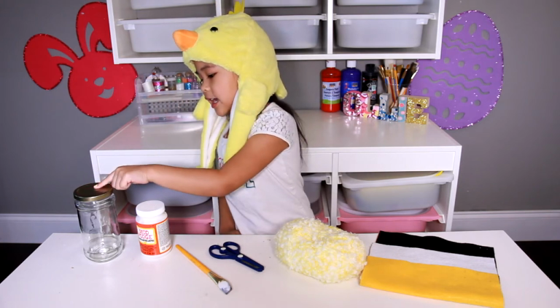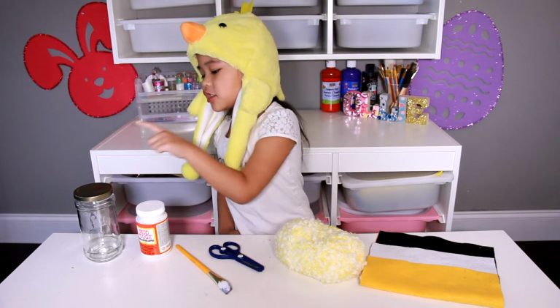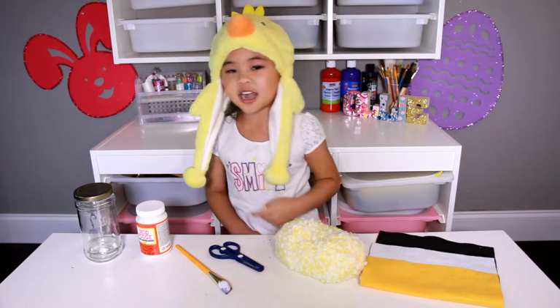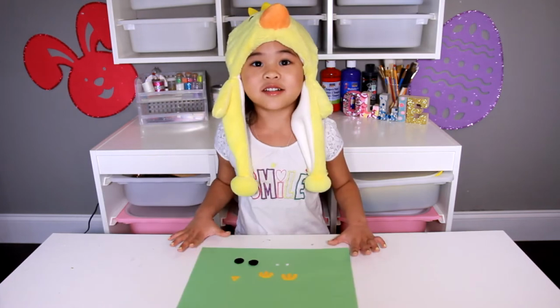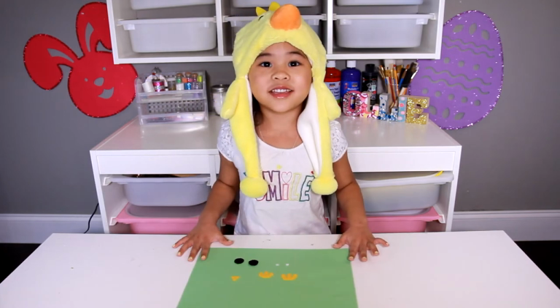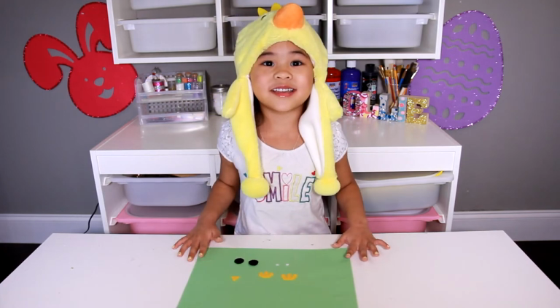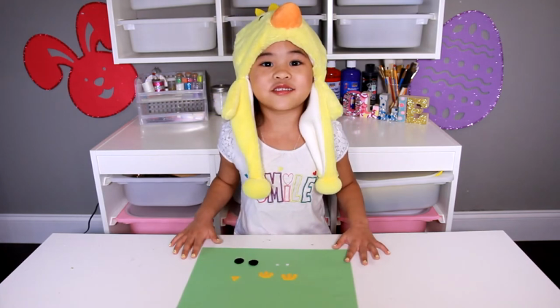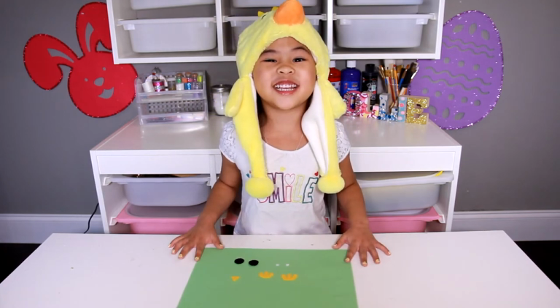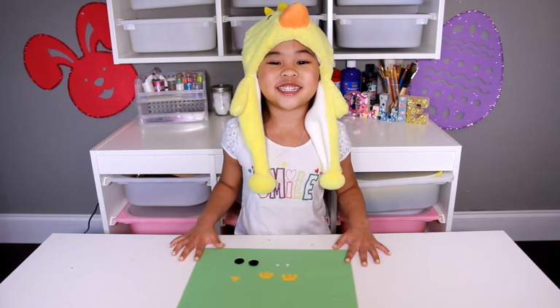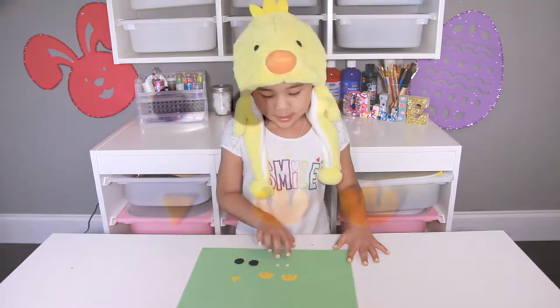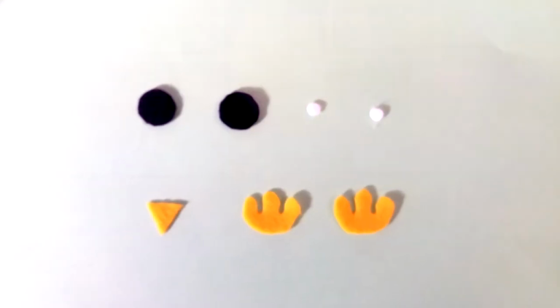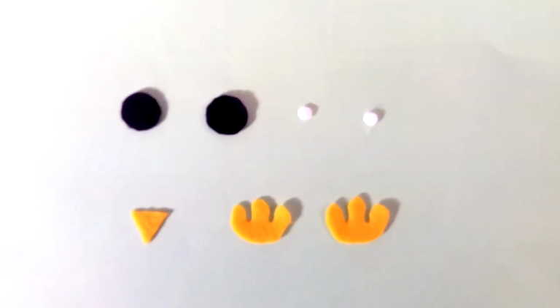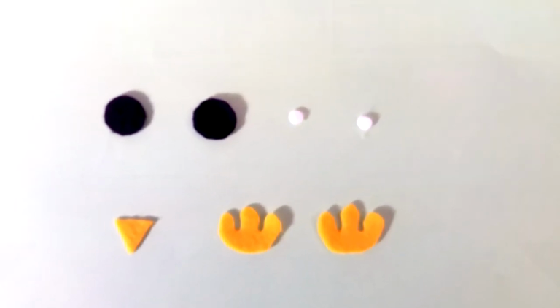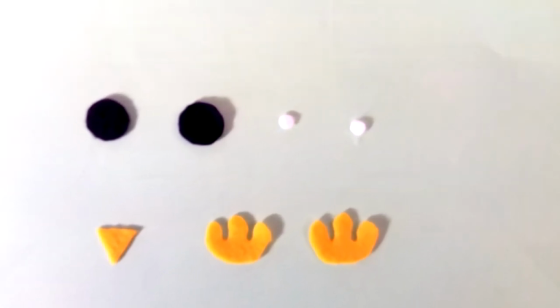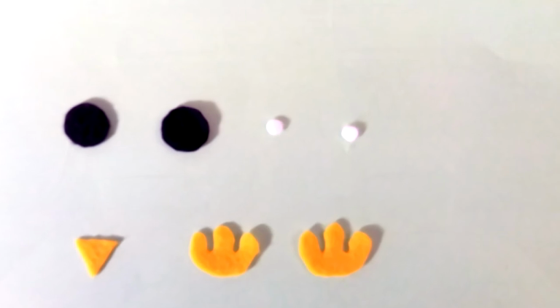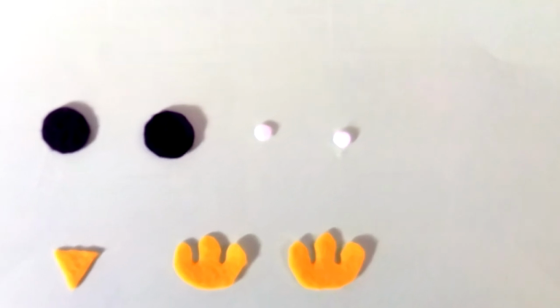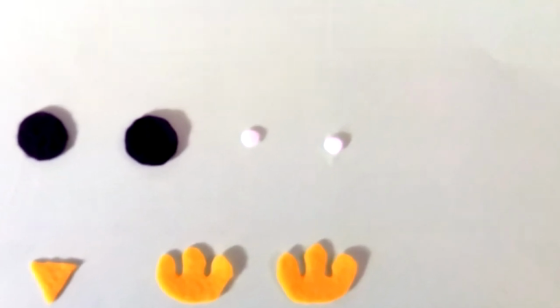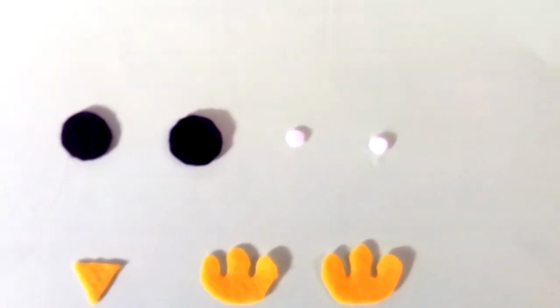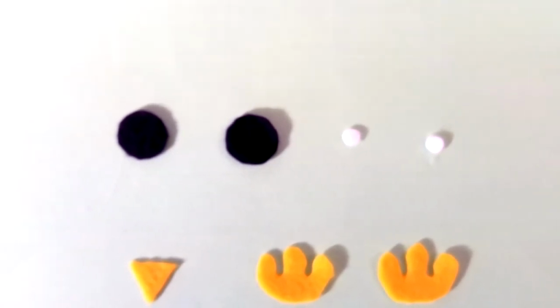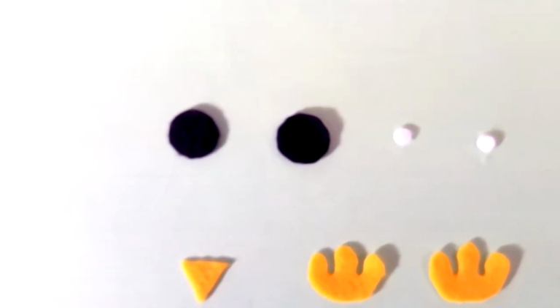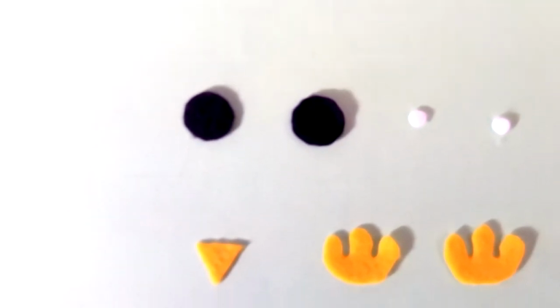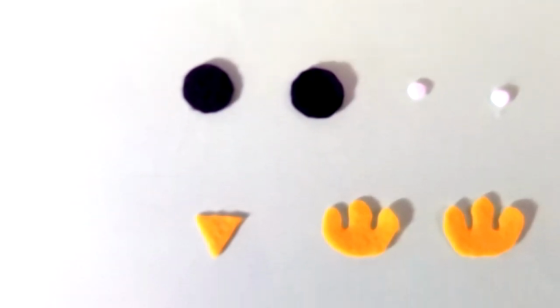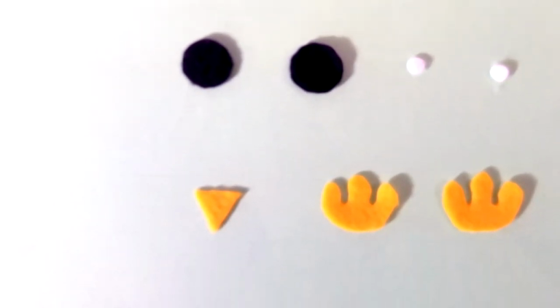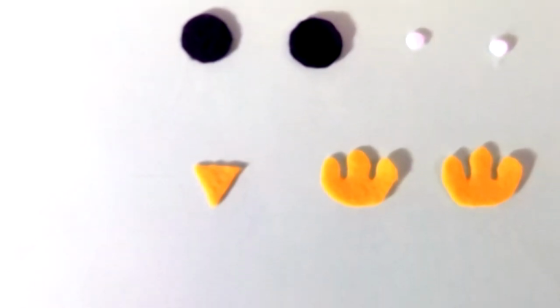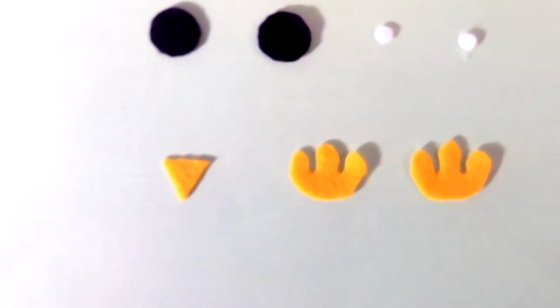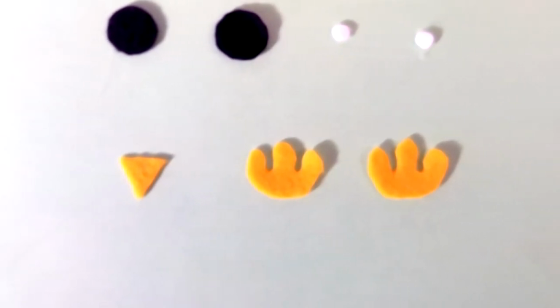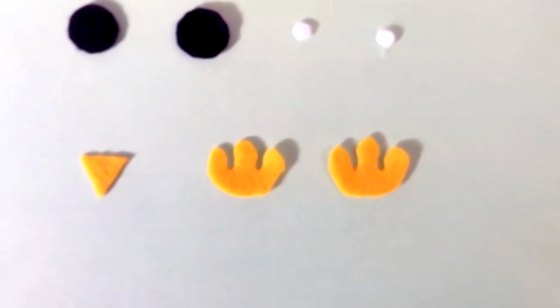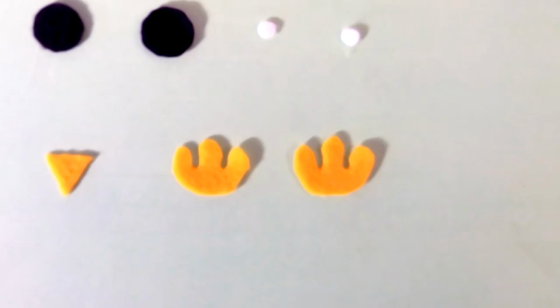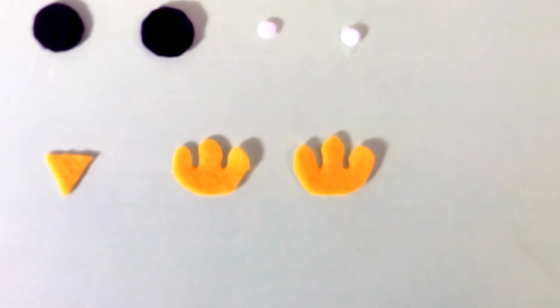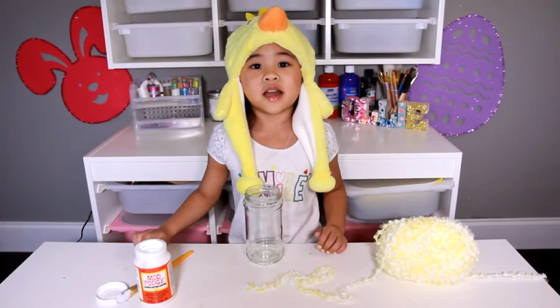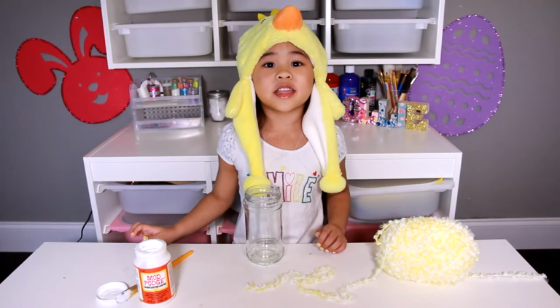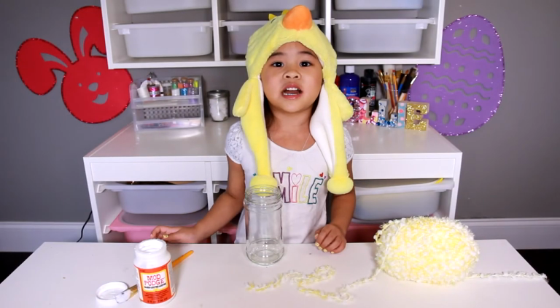Now cut the felt into these shapes: little tiny white circles, big black circles, a triangle, and chicken feet. Now put some Mod Podge on the jar.